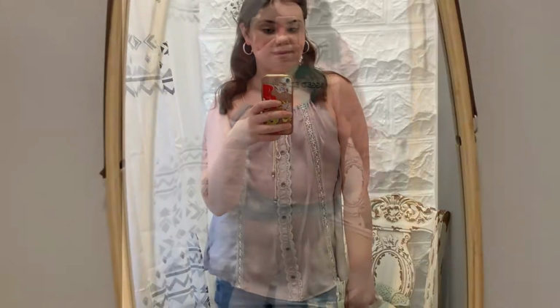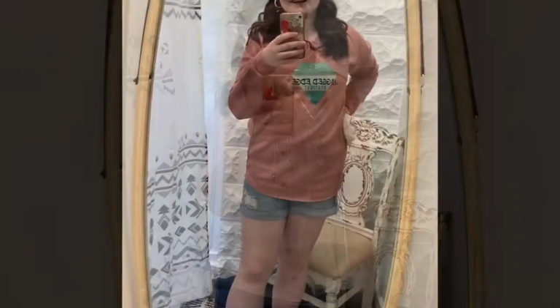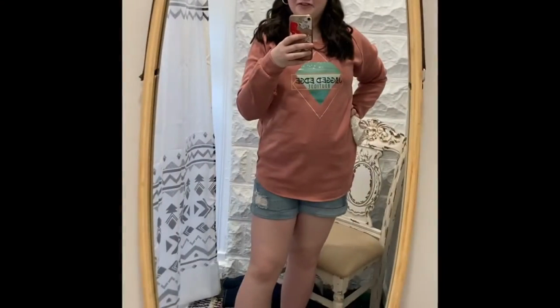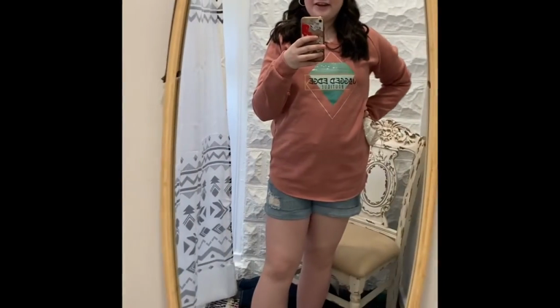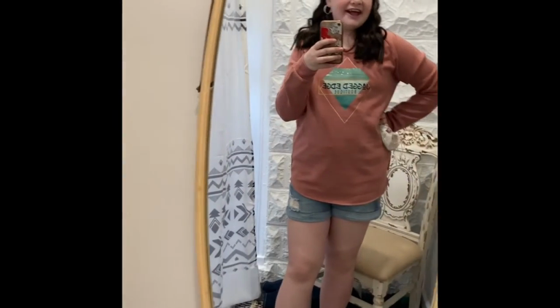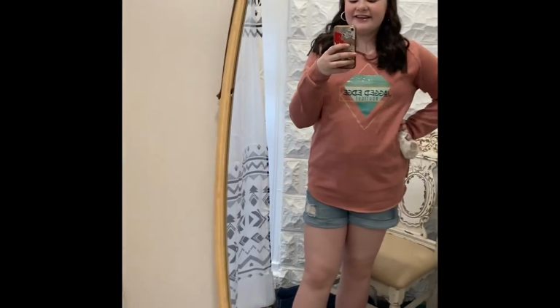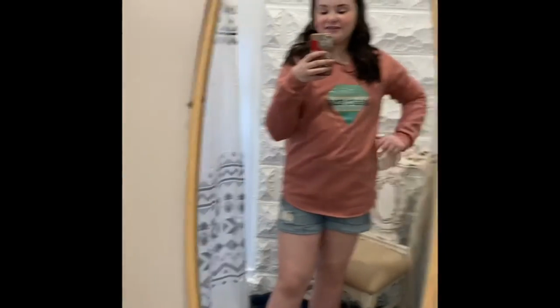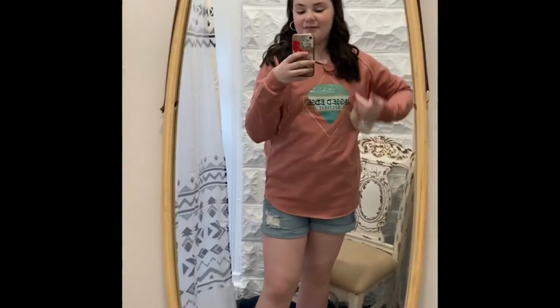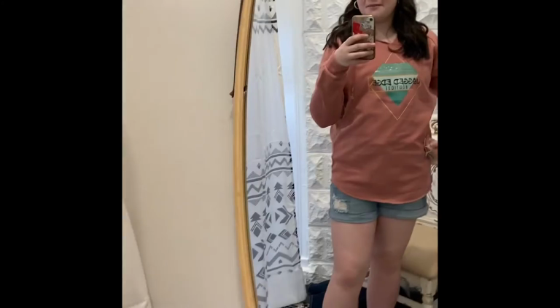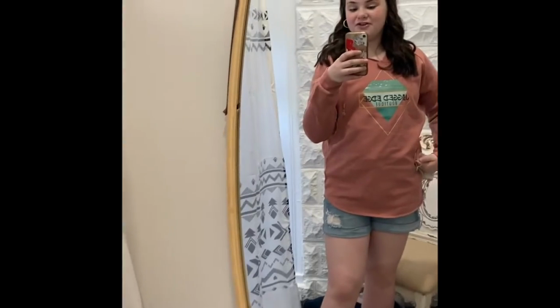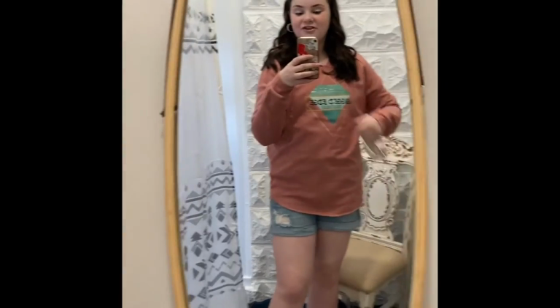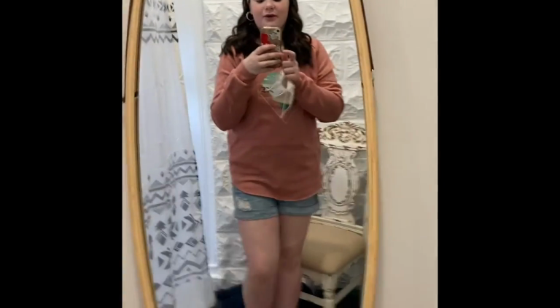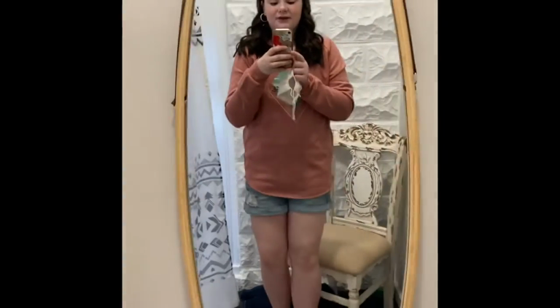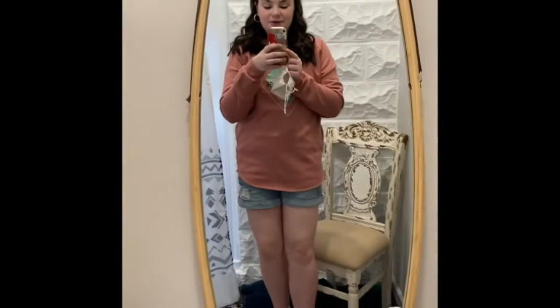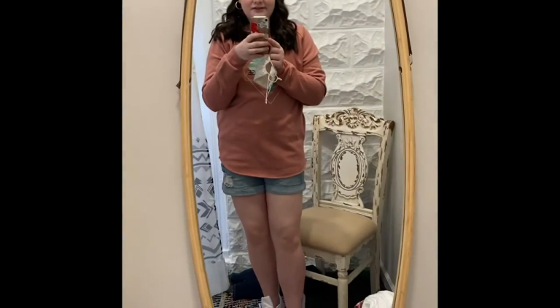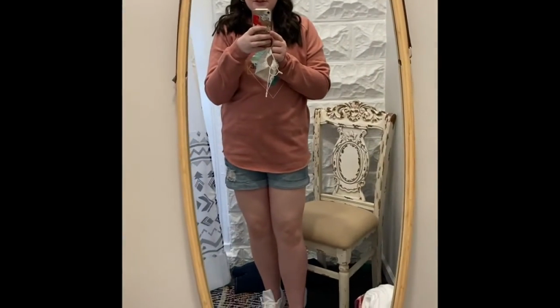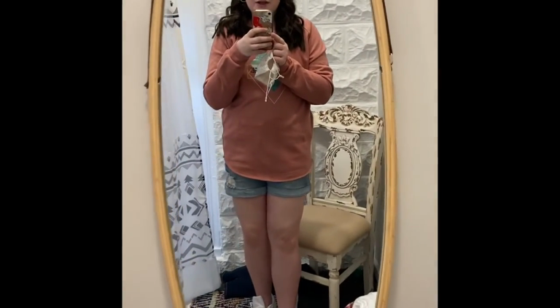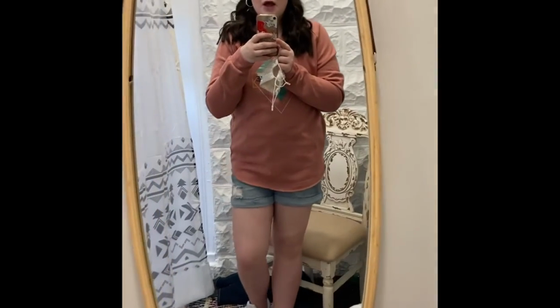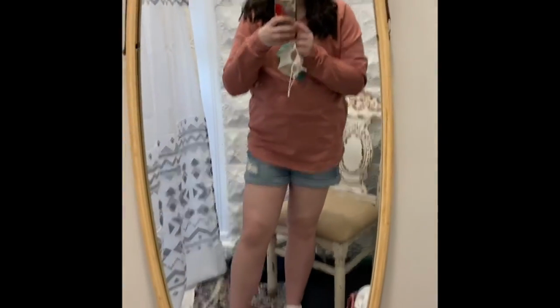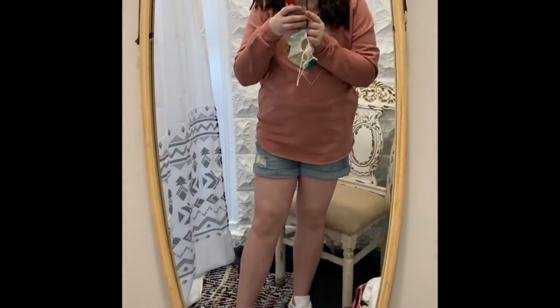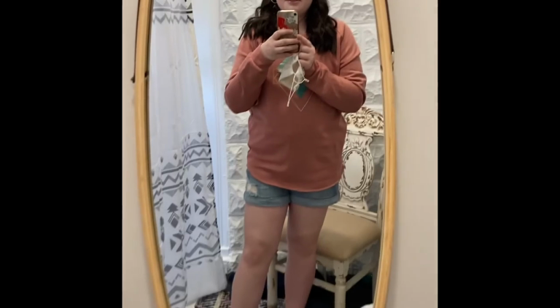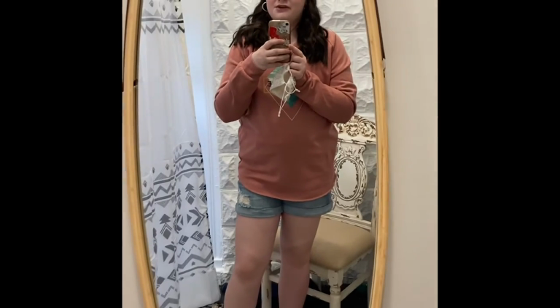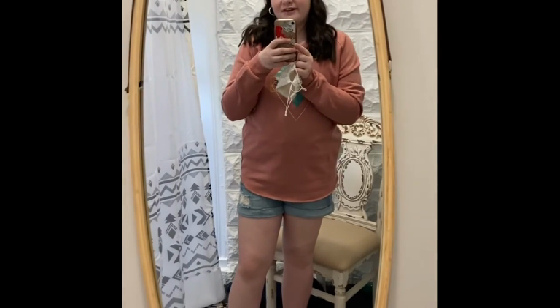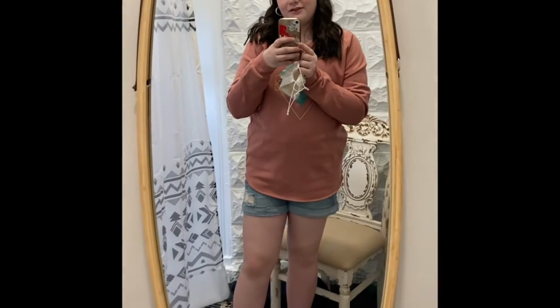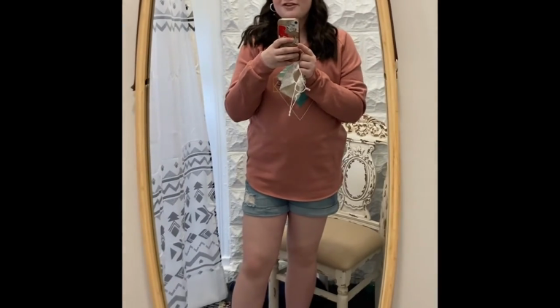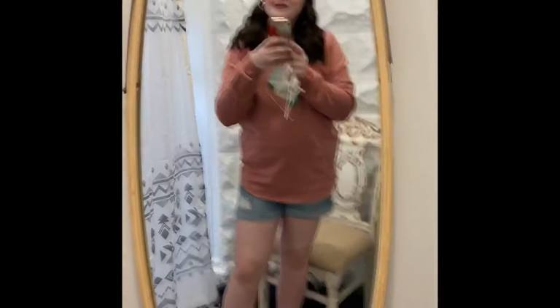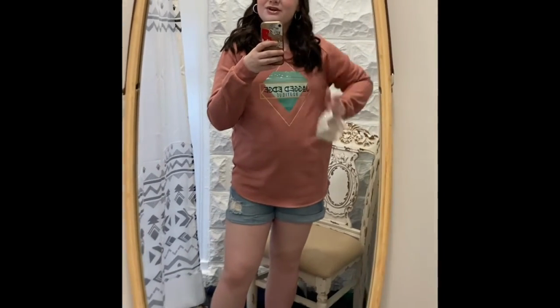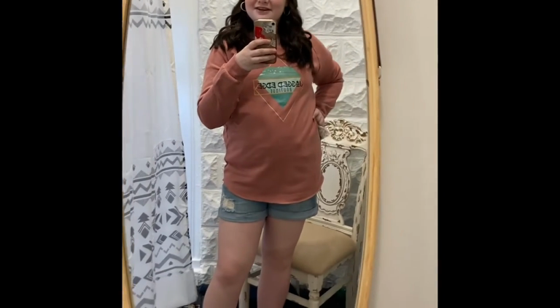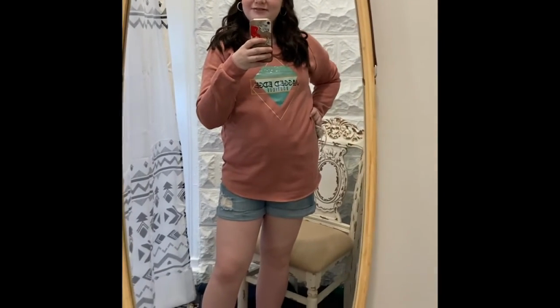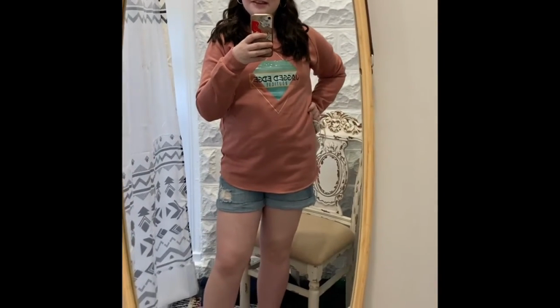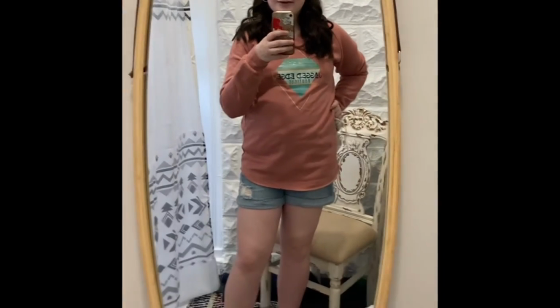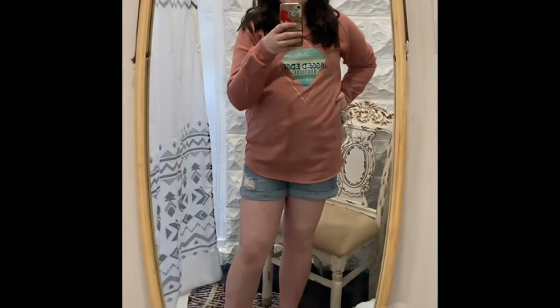This is my outfit and this is from merch. I will link their website down below so you can go and buy some cute stuff, or you can stop by the store. So now I'm going to show you some of the girls that I met with.